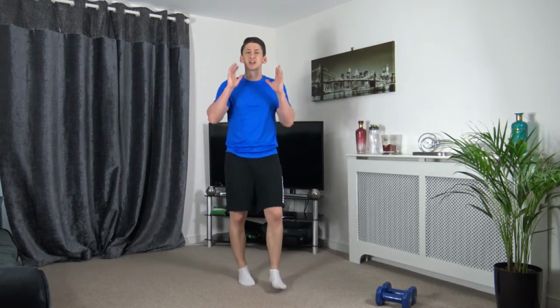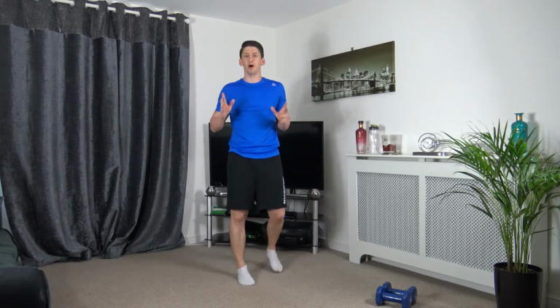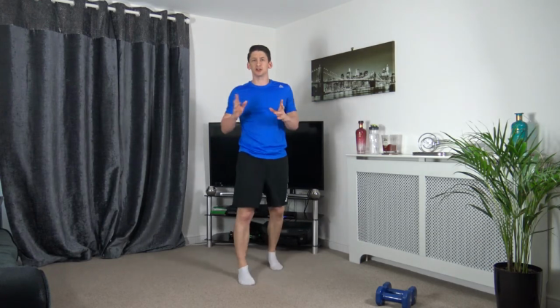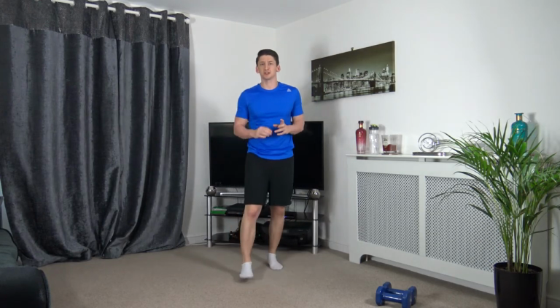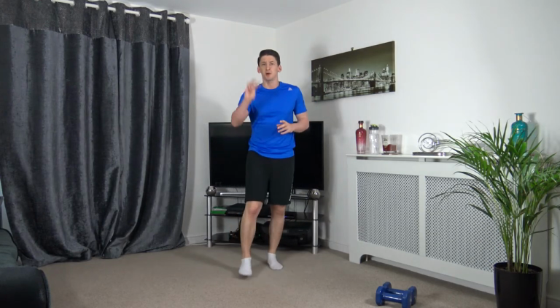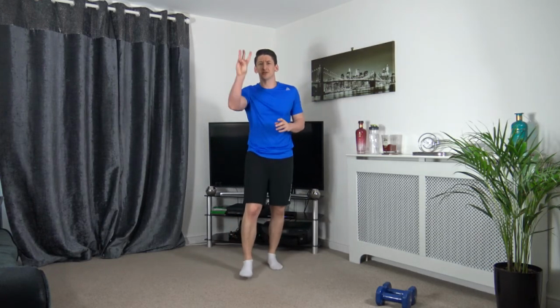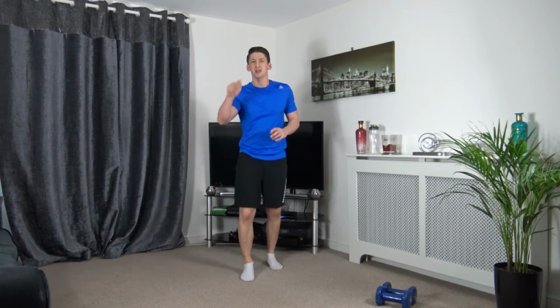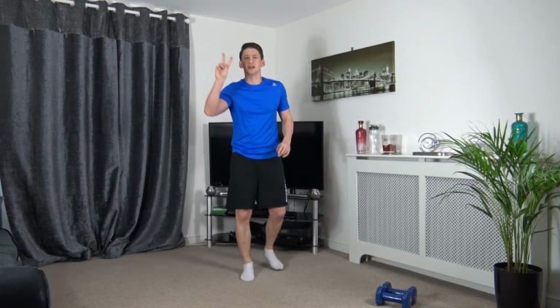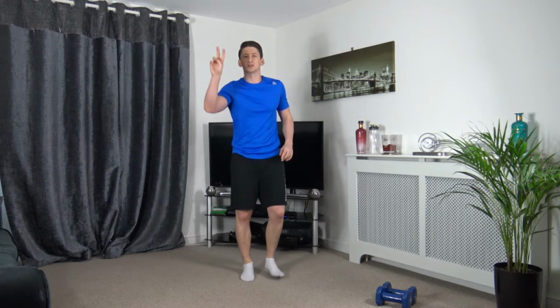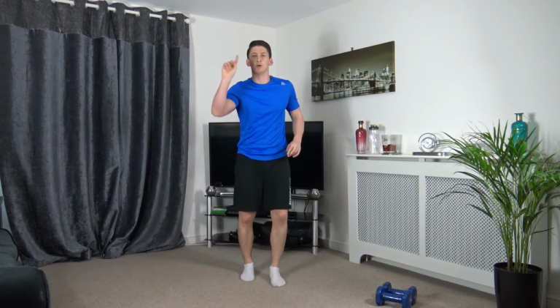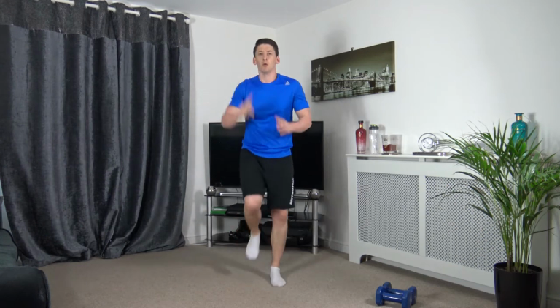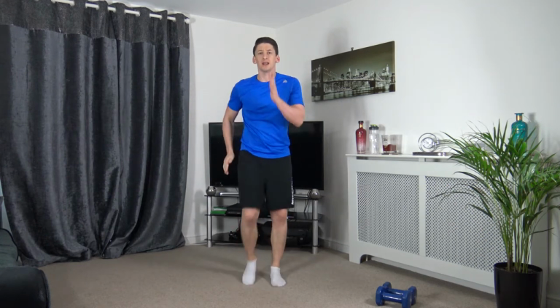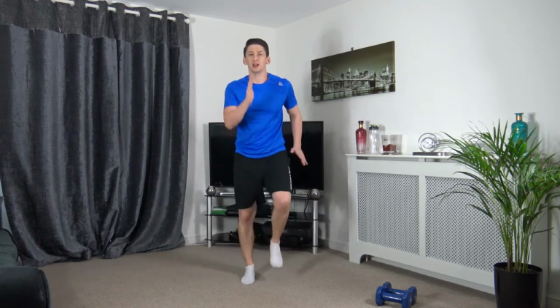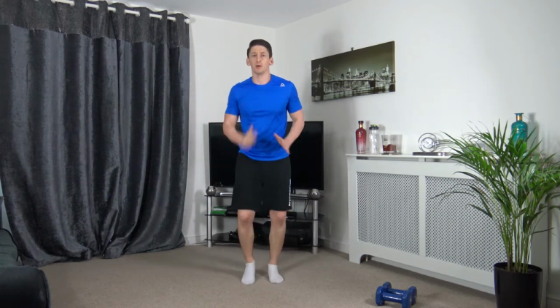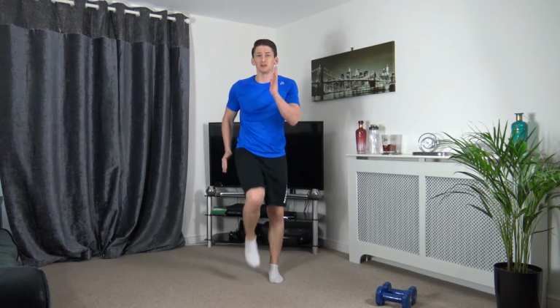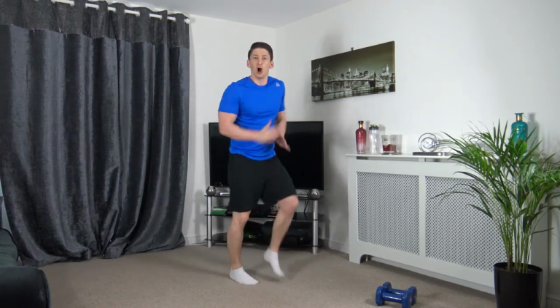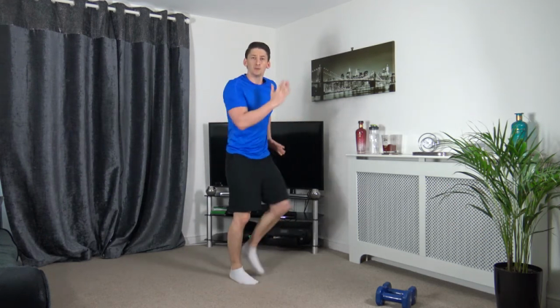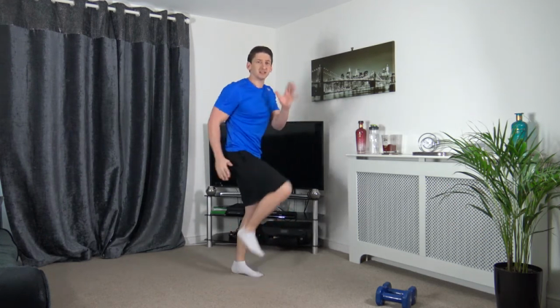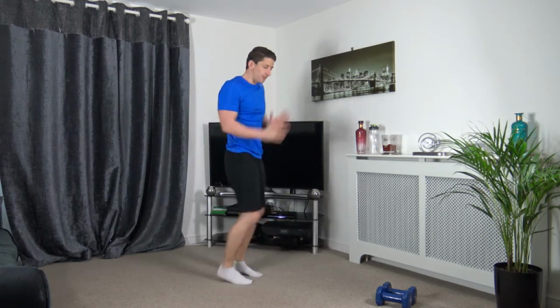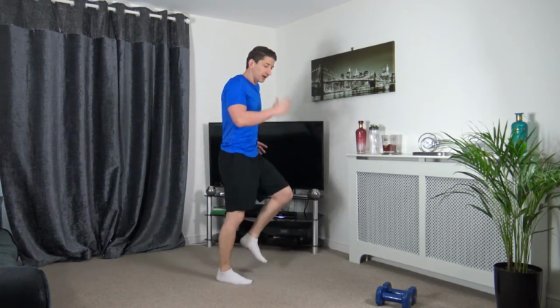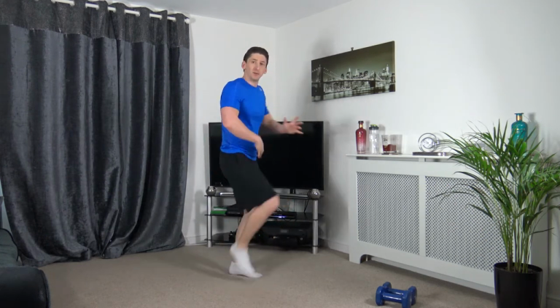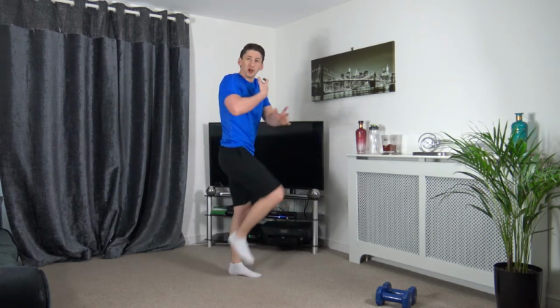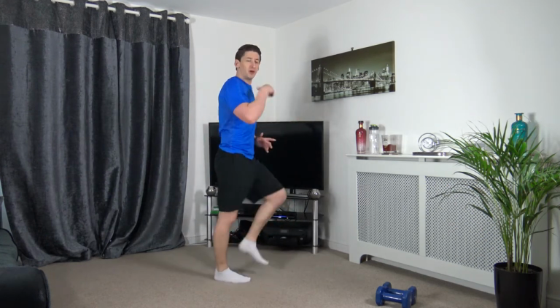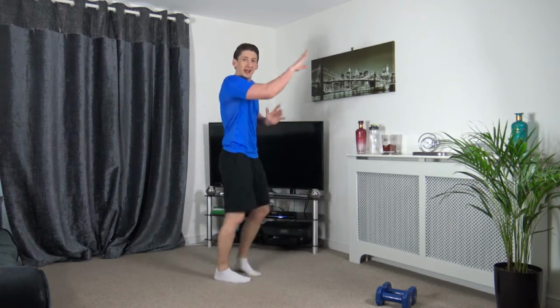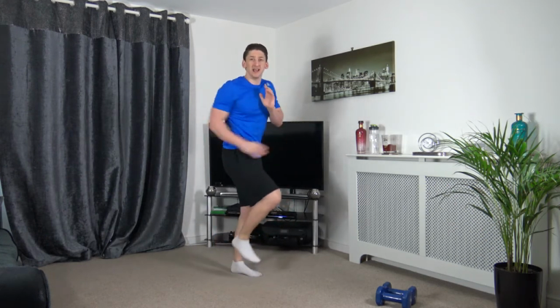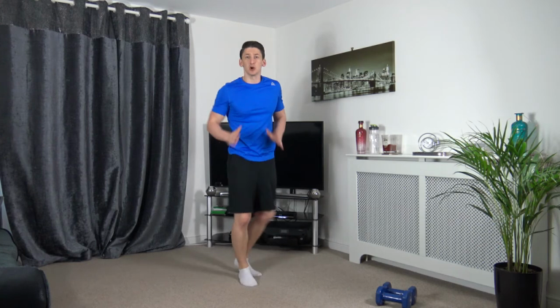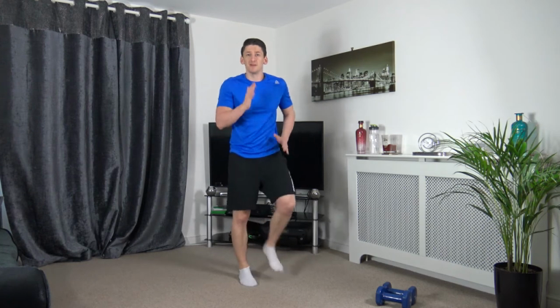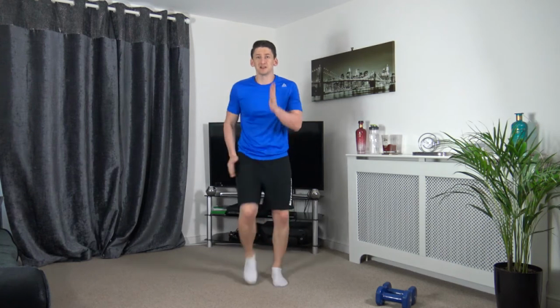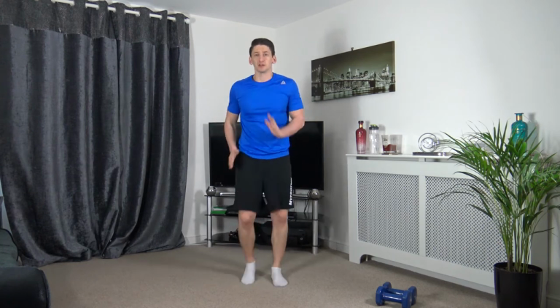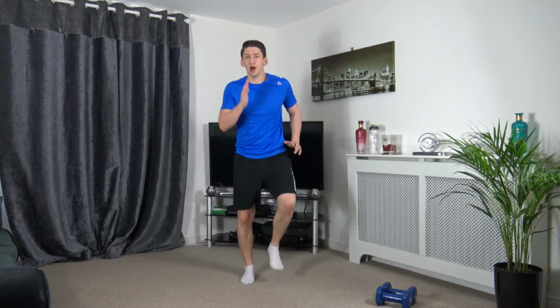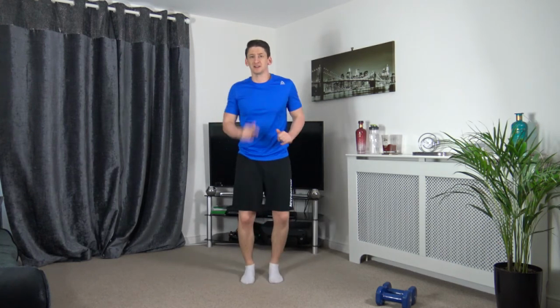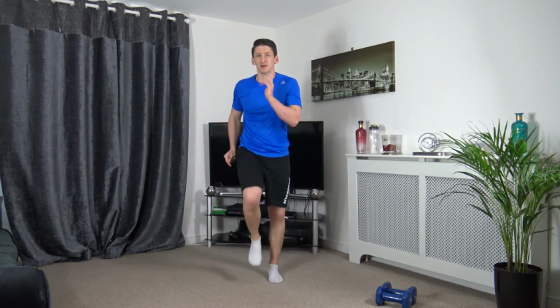Let's start marching on the spot in 3, 2, 1 — get it, go. Good — arms and legs pumping, keep the body upright, head facing forward. Perfect stuff.